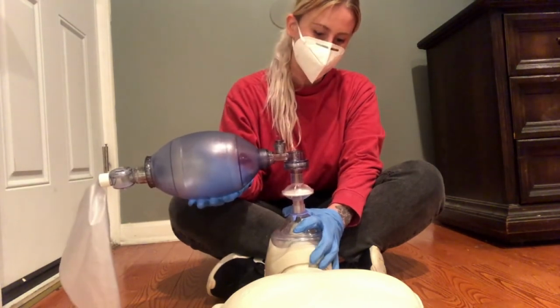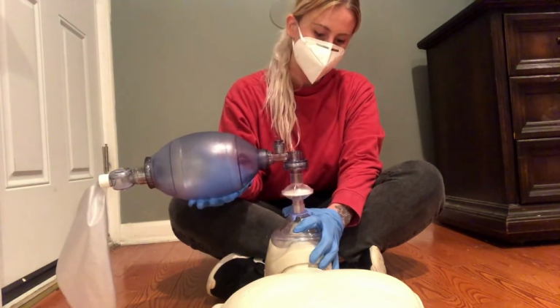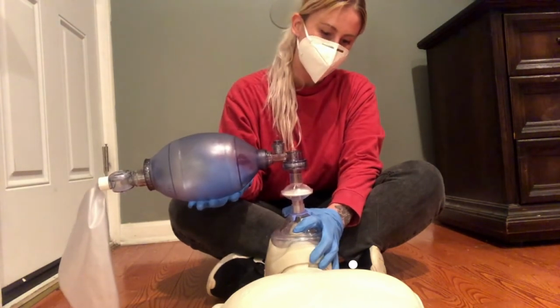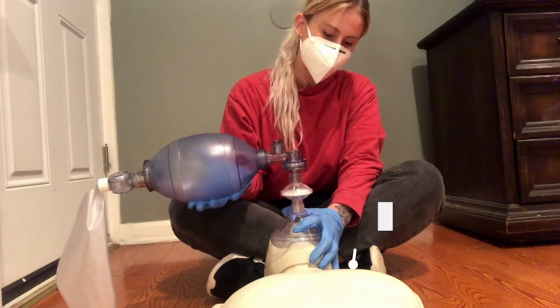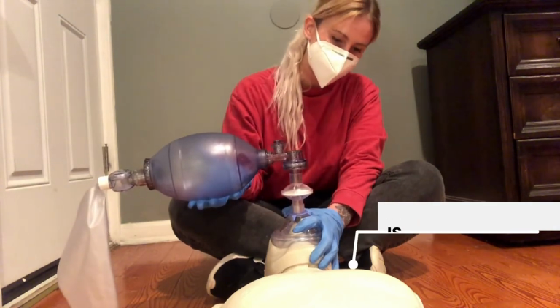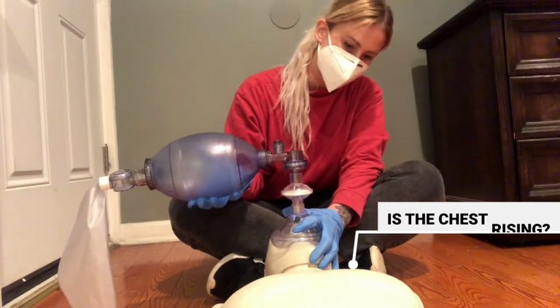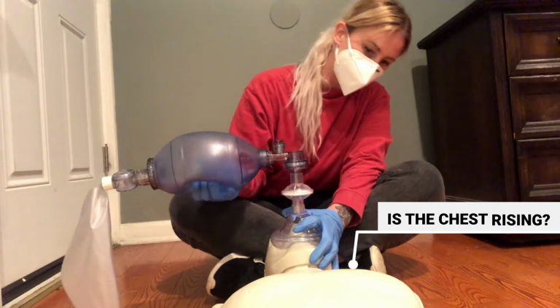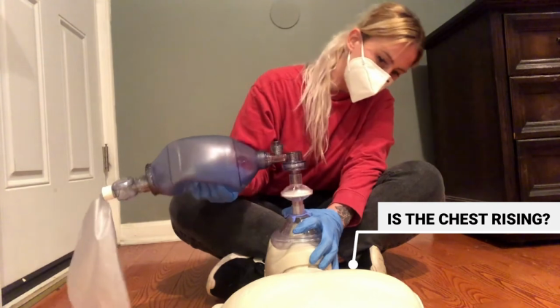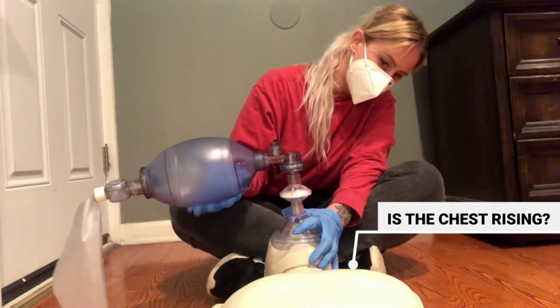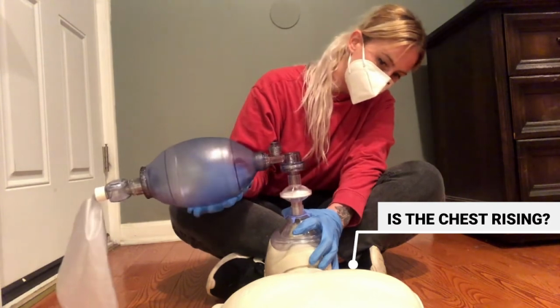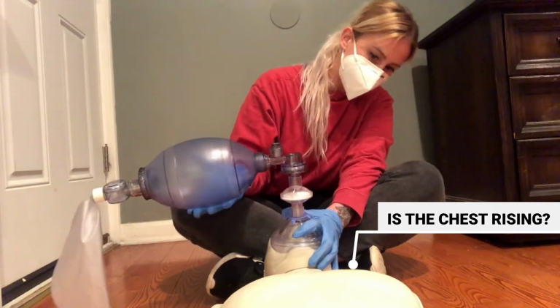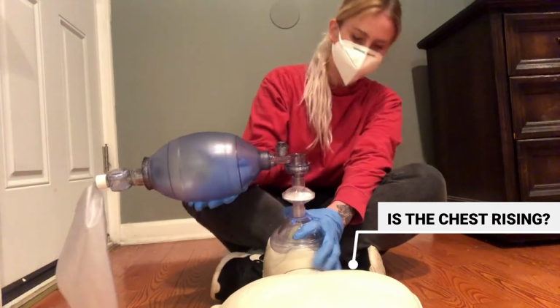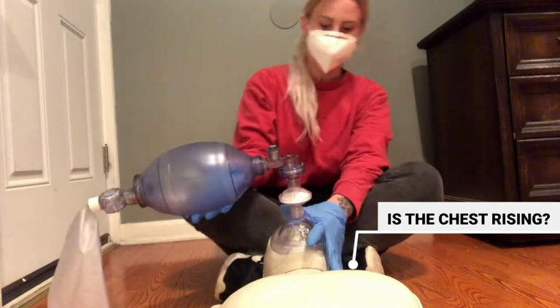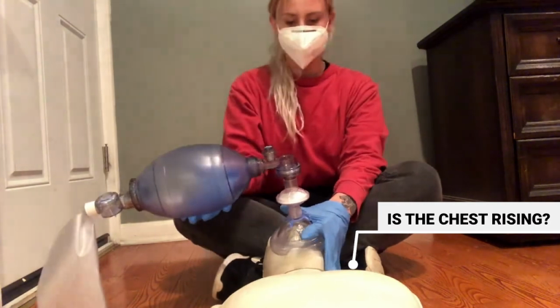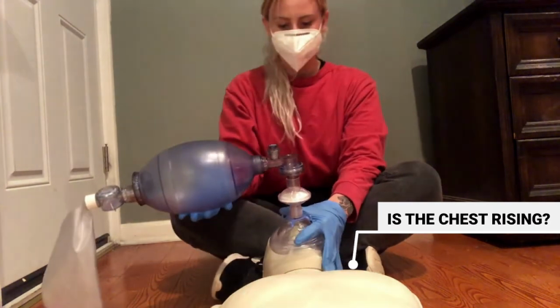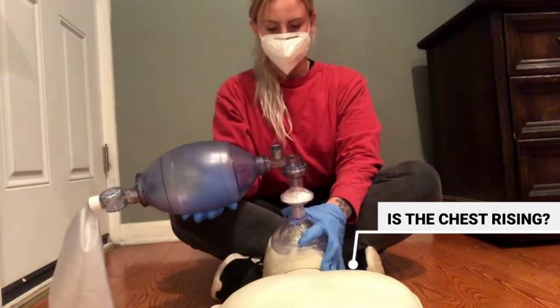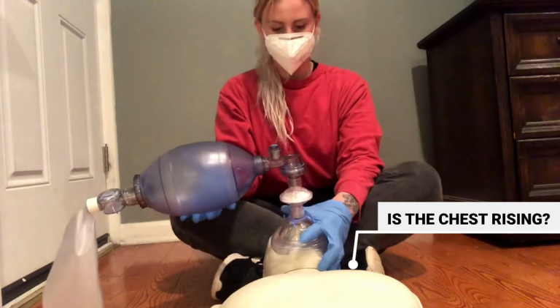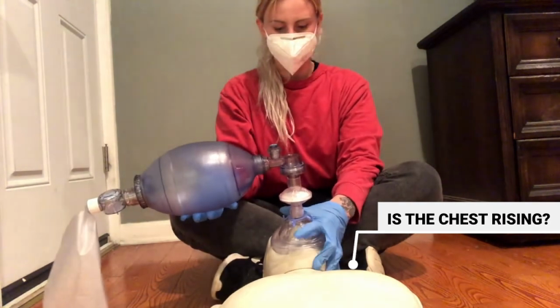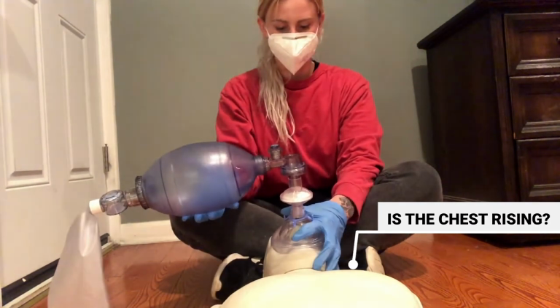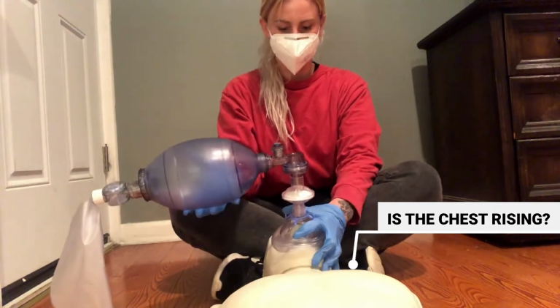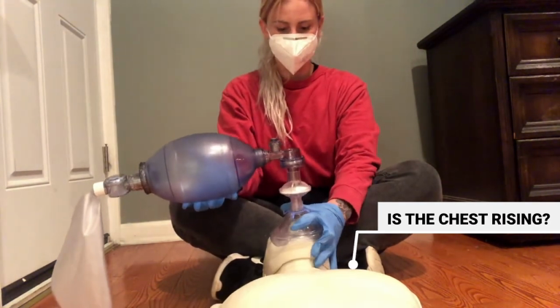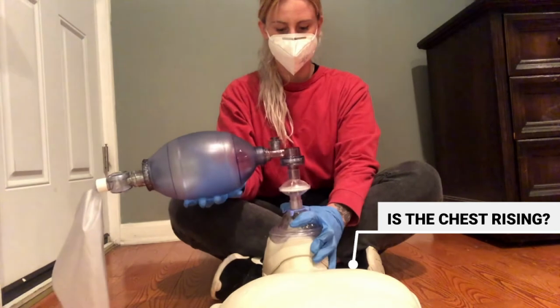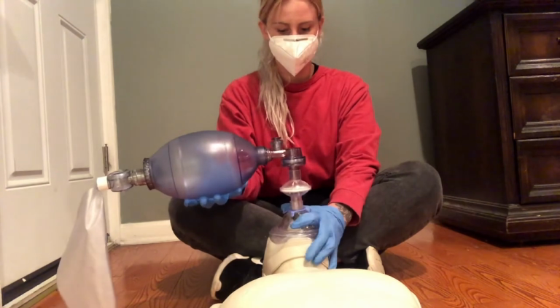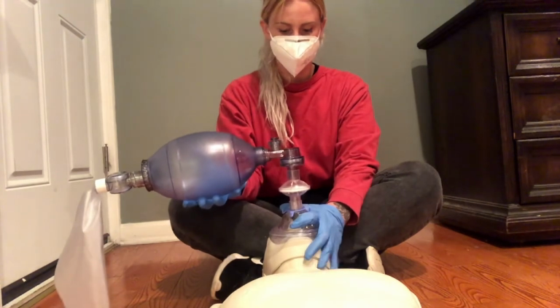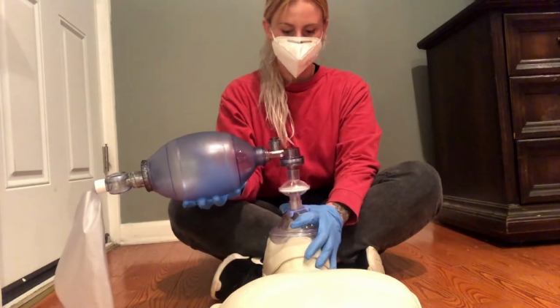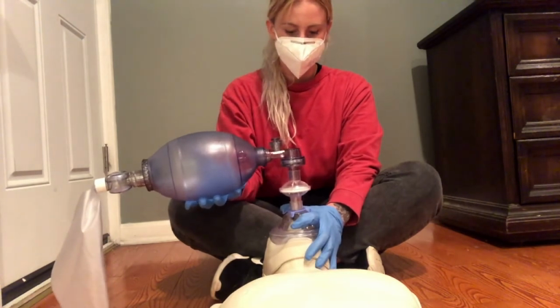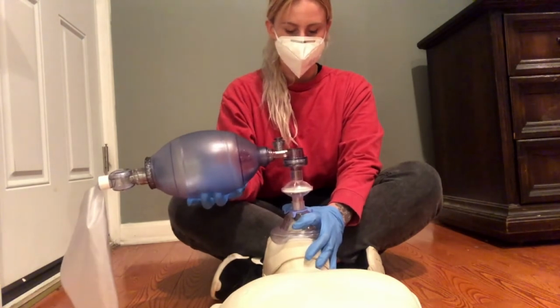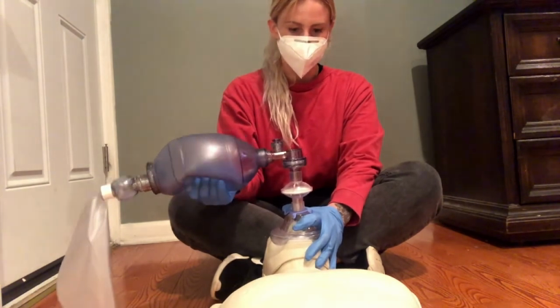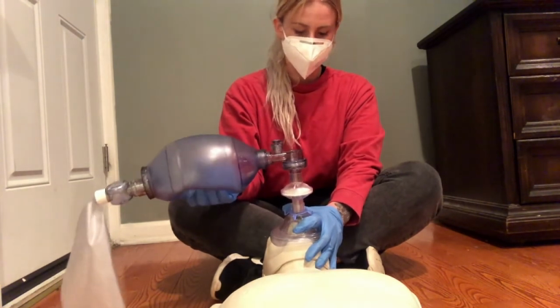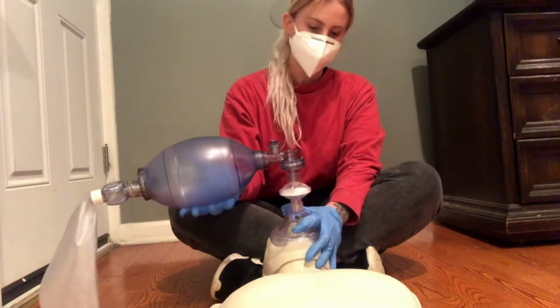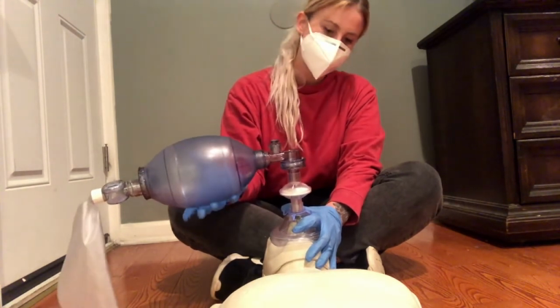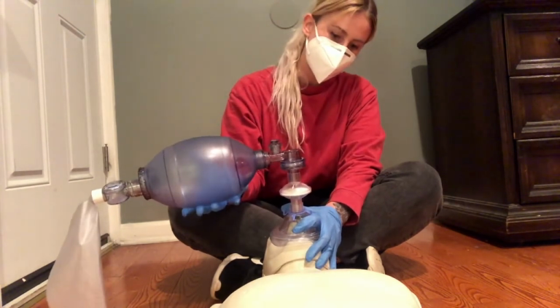Look for proper chest rise during ventilations. If you don't see the chest rise, reposition the chin. Make sure that you are squeezing the bag with enough force to make the lungs rise and fall.